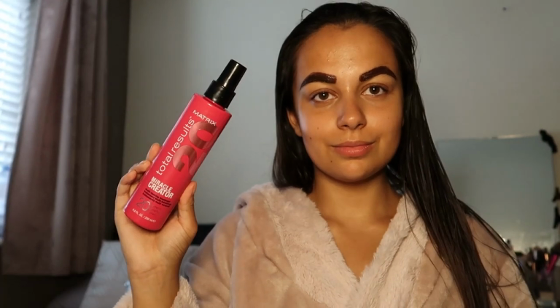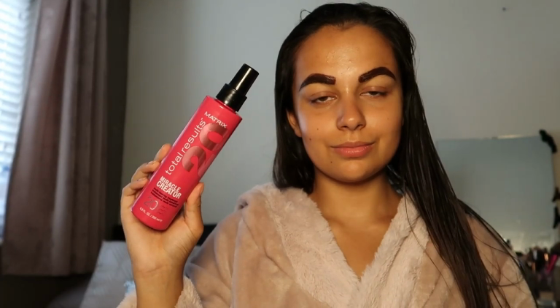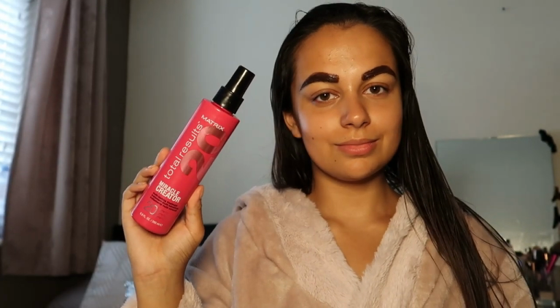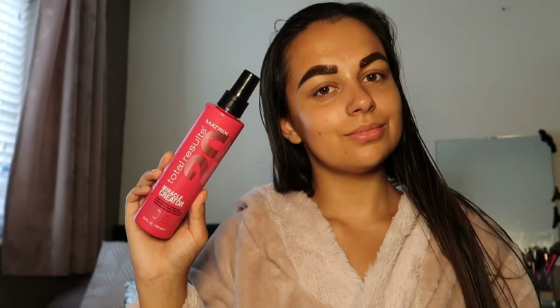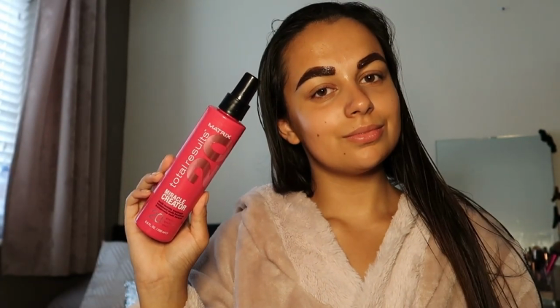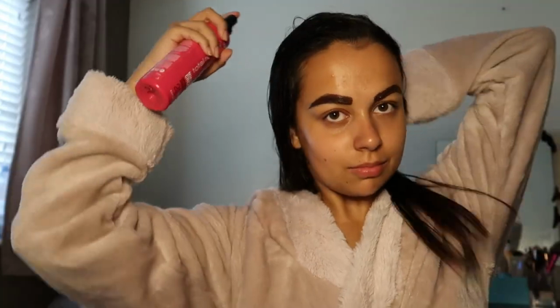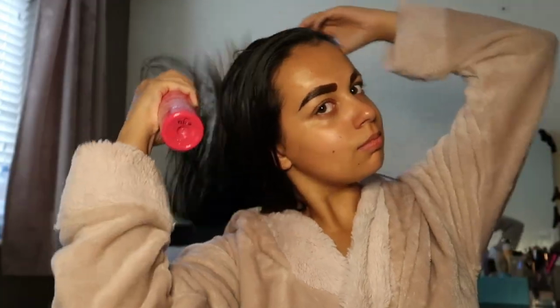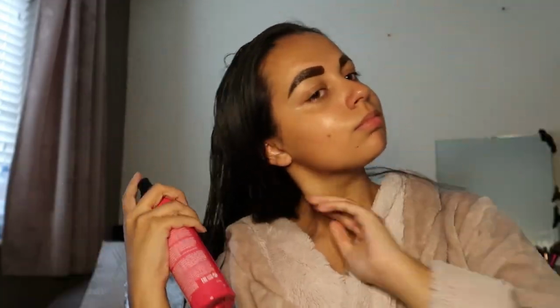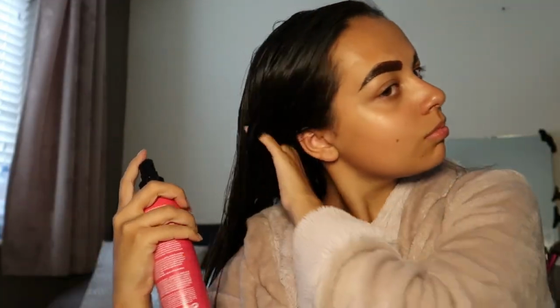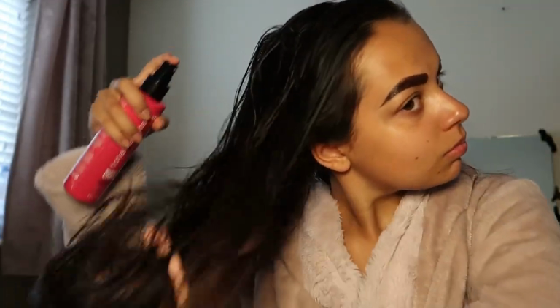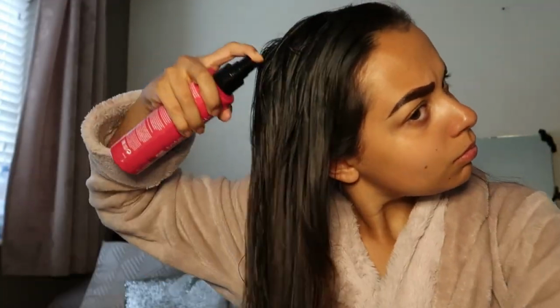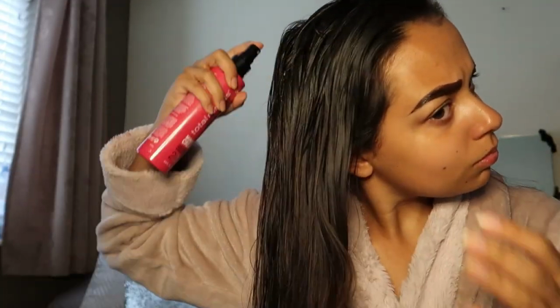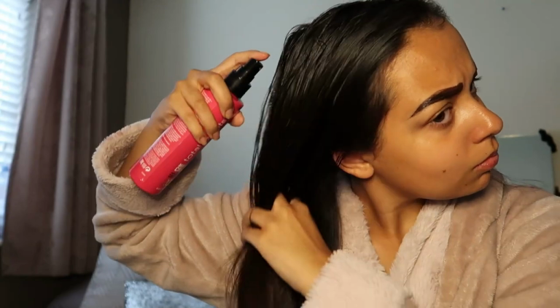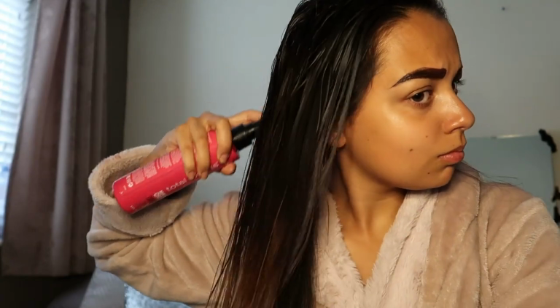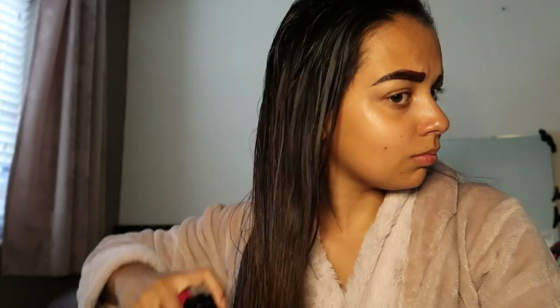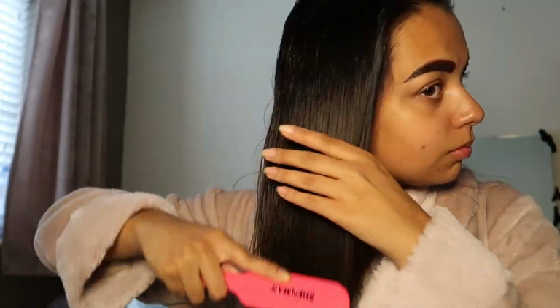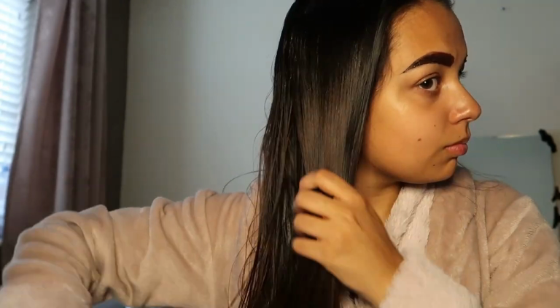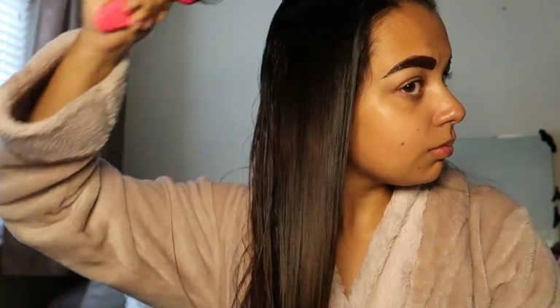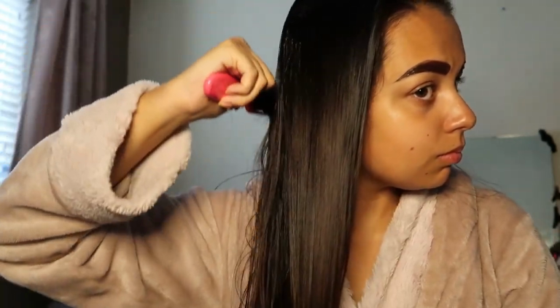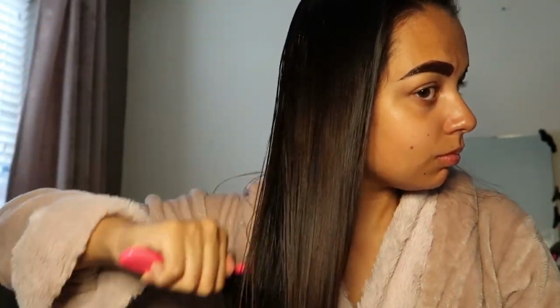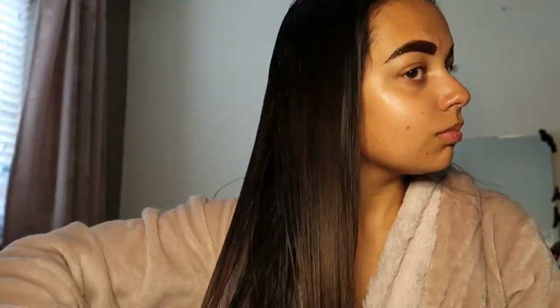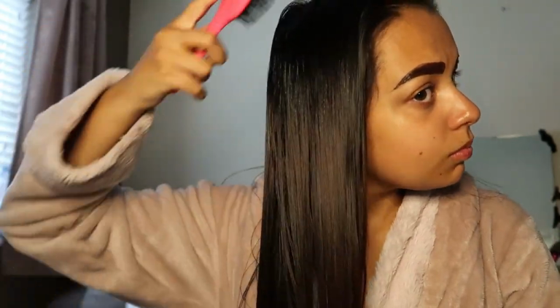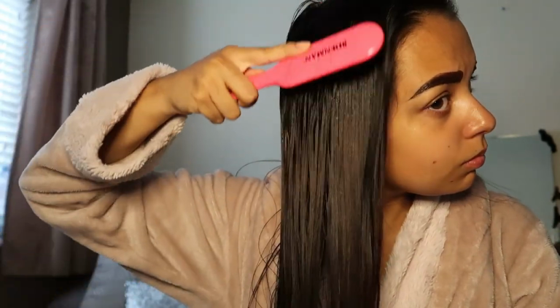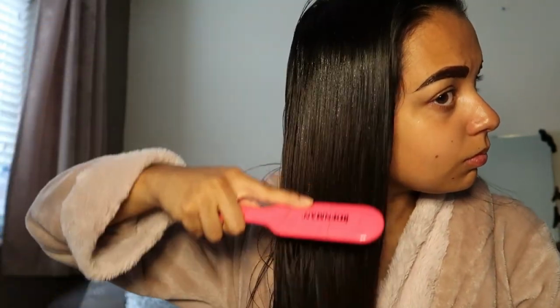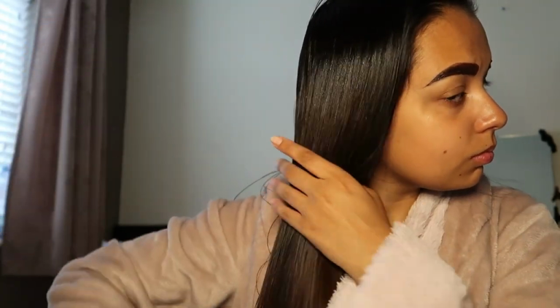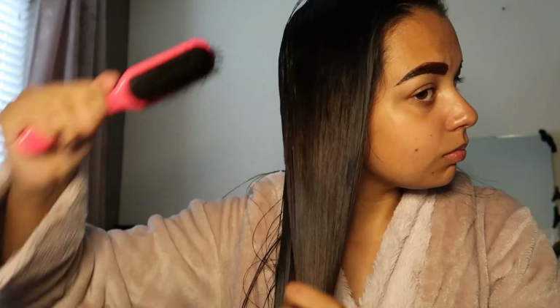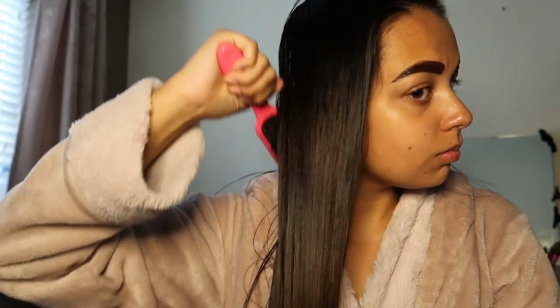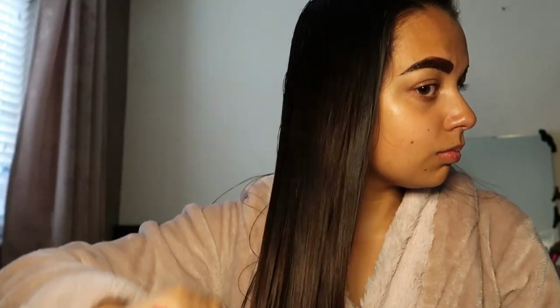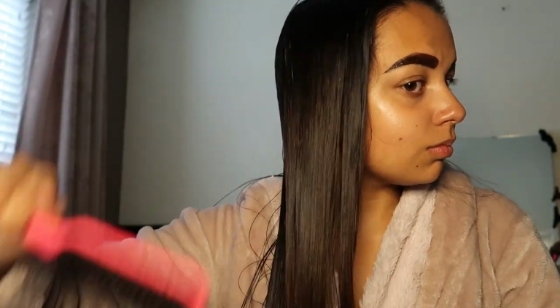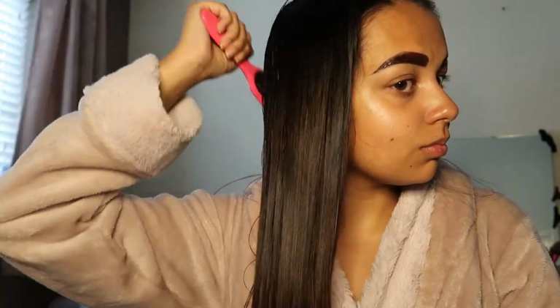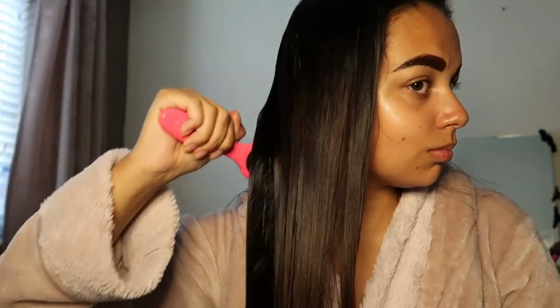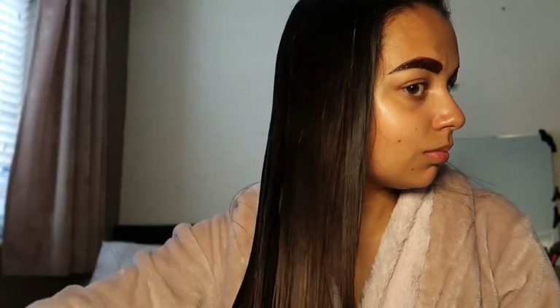On to hair now. I'm going to take the Matrix Miracle Creator. This is a leave-in conditioner. I picked this up at the hairdressers and it's amazing. If you've got dry hair I definitely recommend it. You can see how shiny it literally makes your hair look — it's amazing.